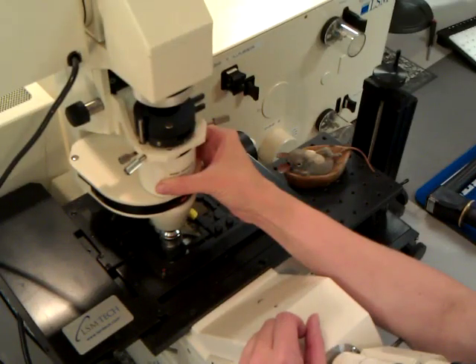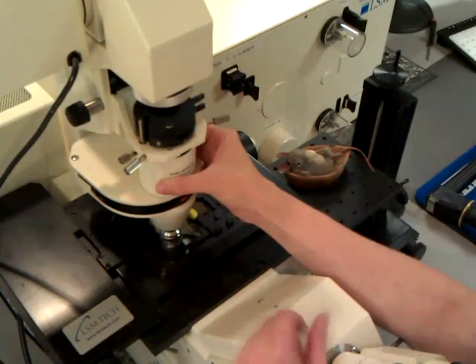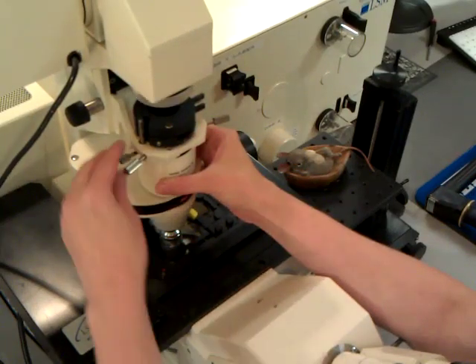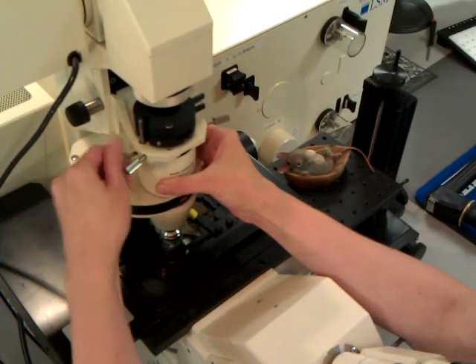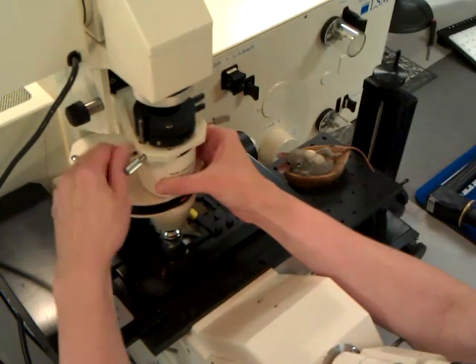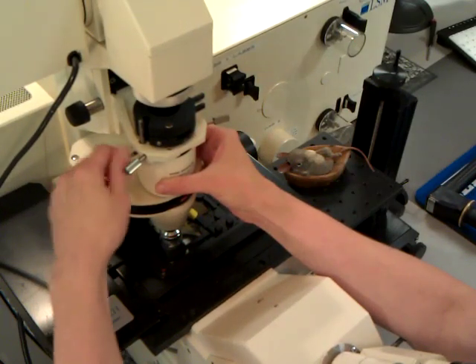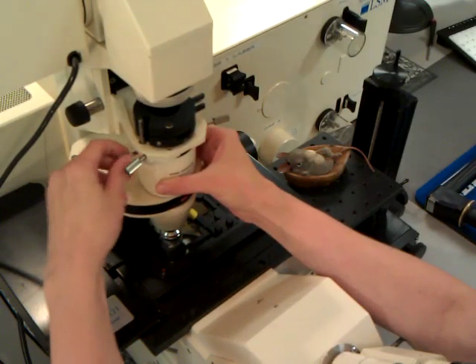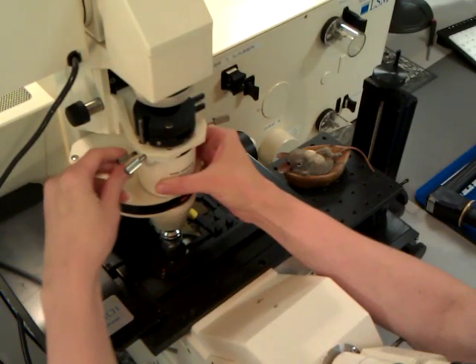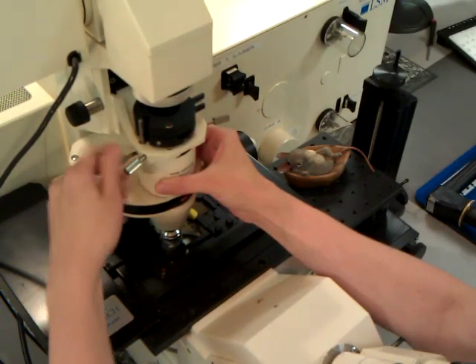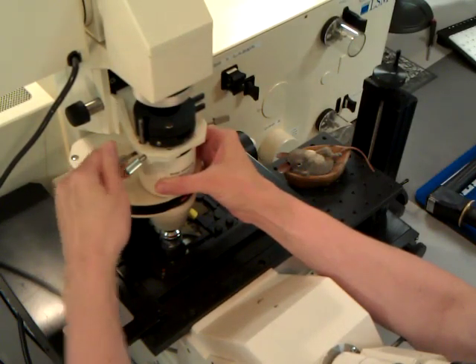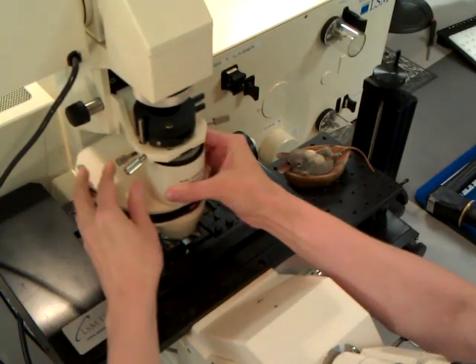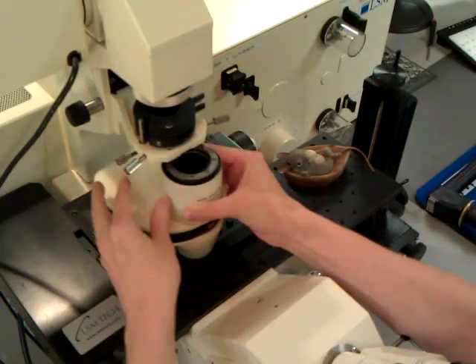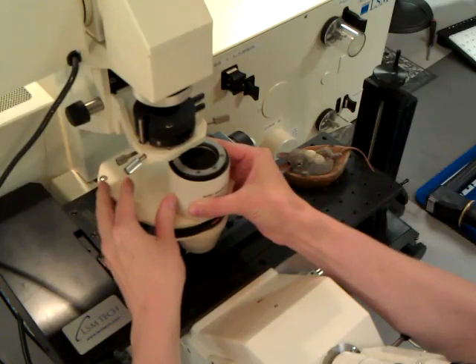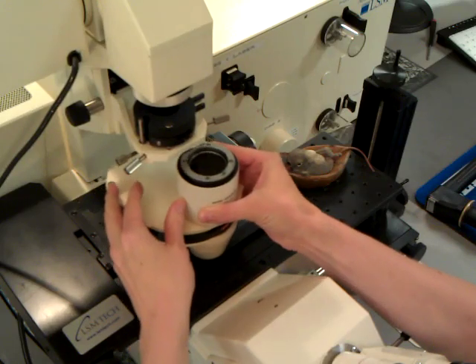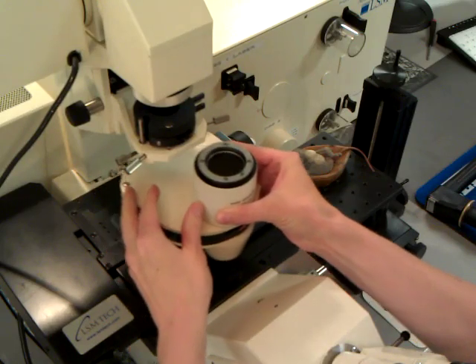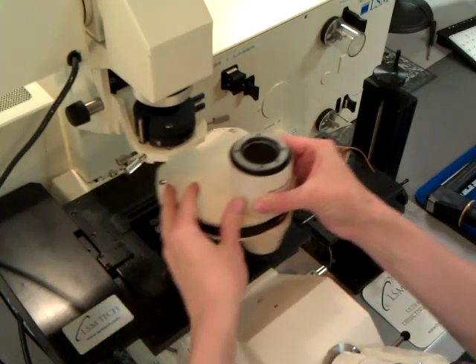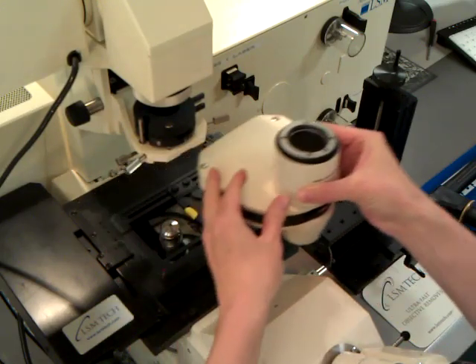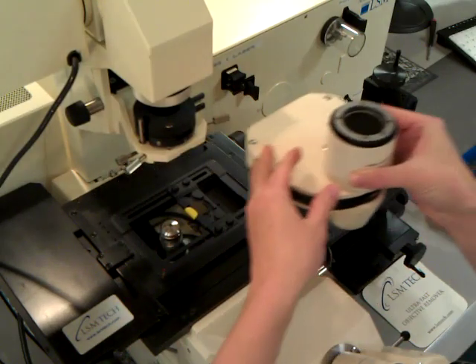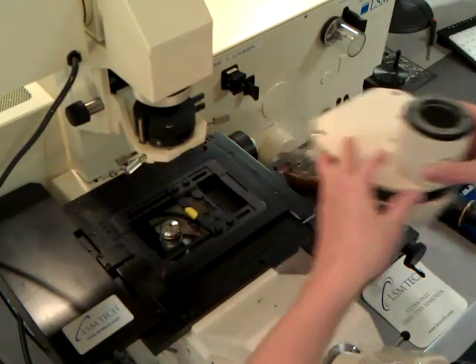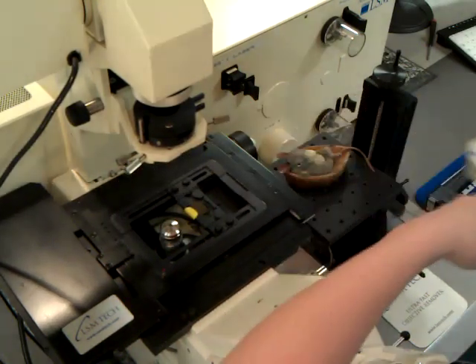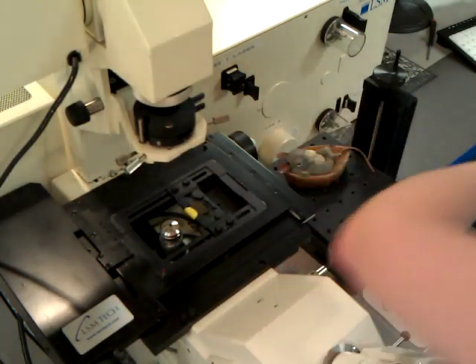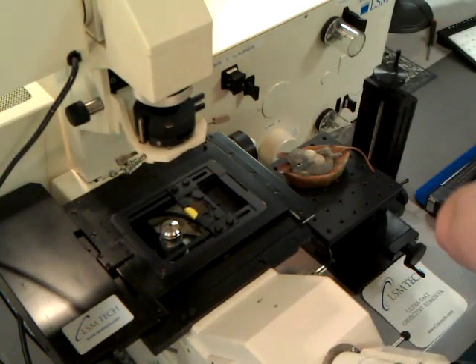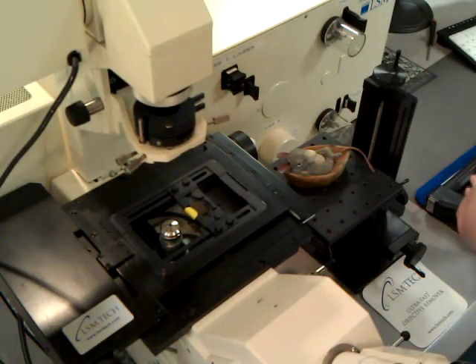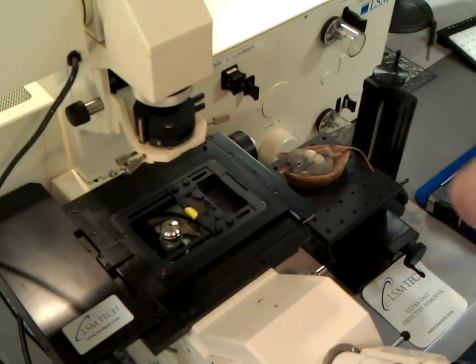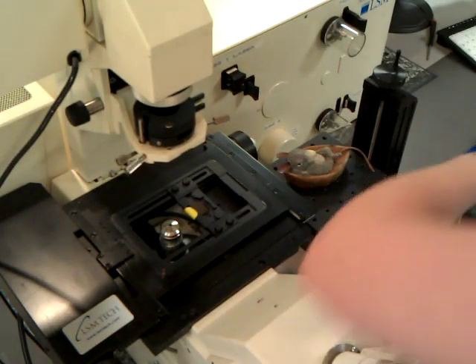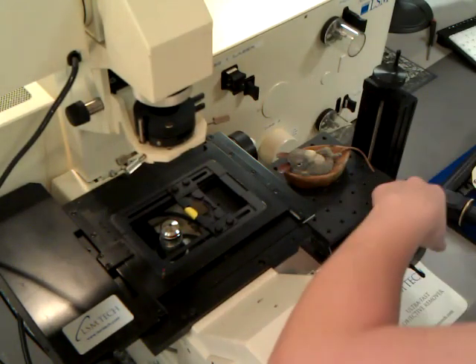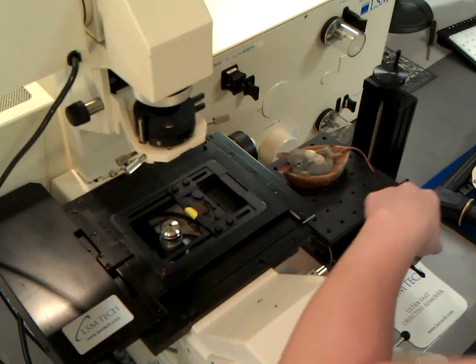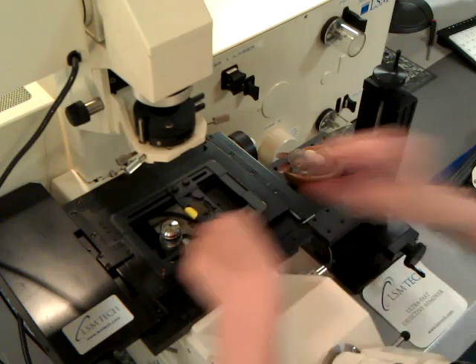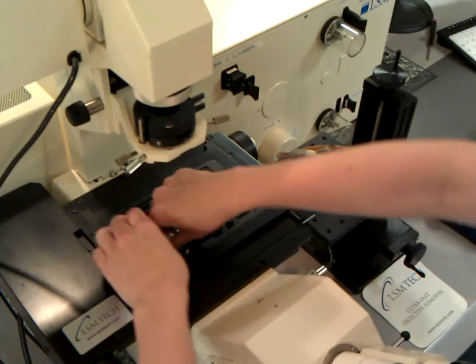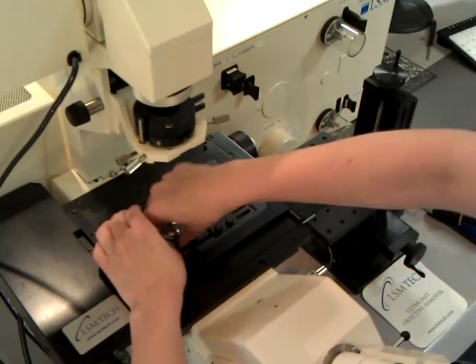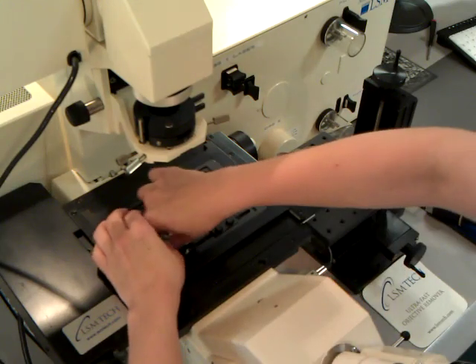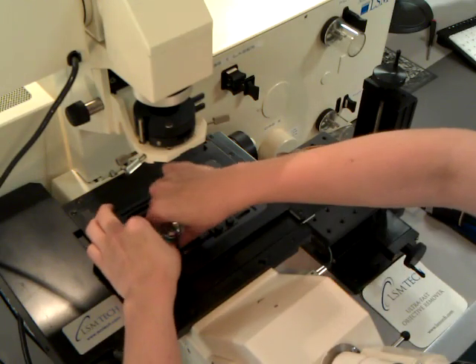This is the installation of the objective inverter on an inverted microscope. First, you remove the condenser and place it in a safe place. Then you remove the objective.